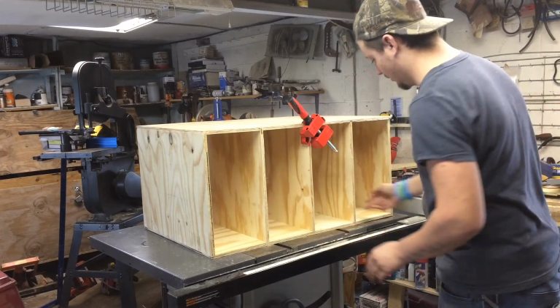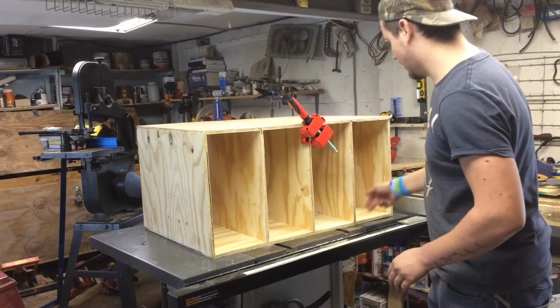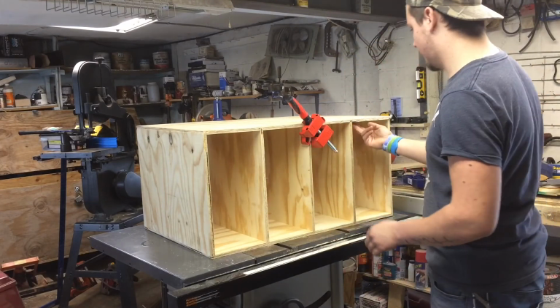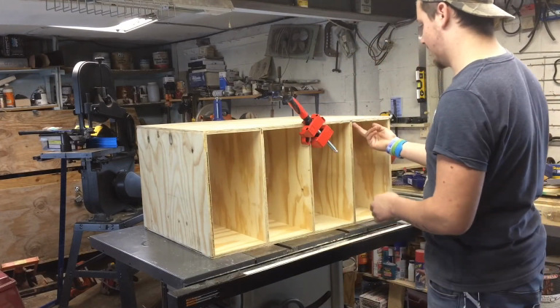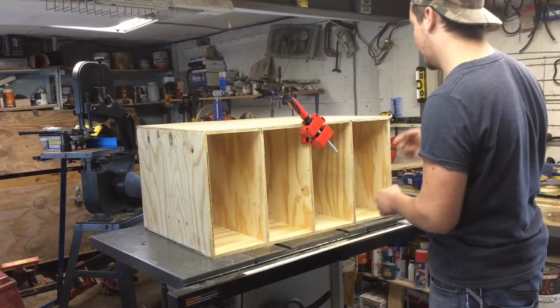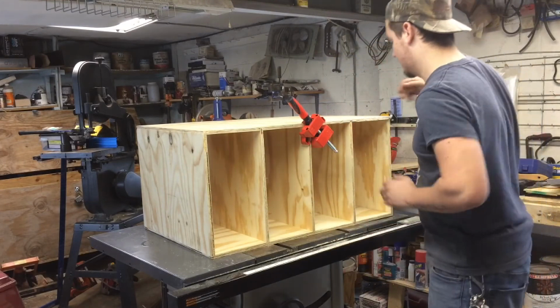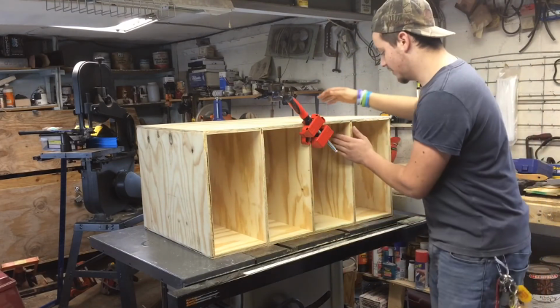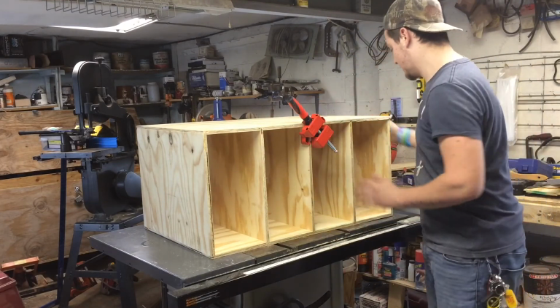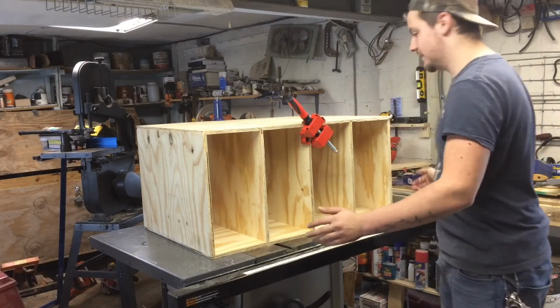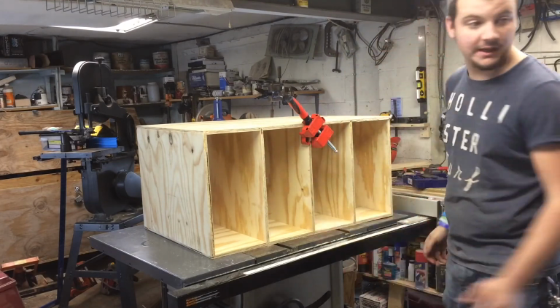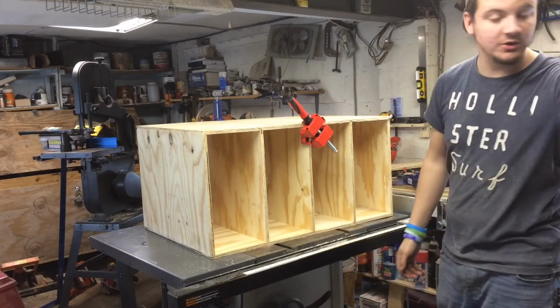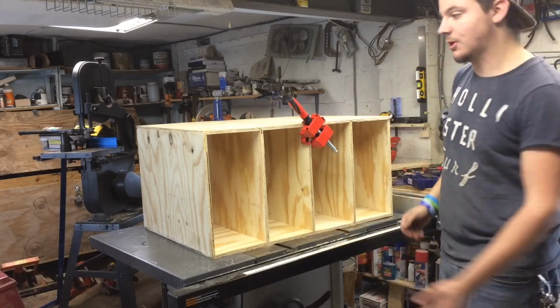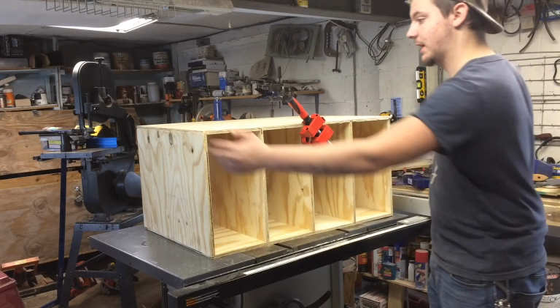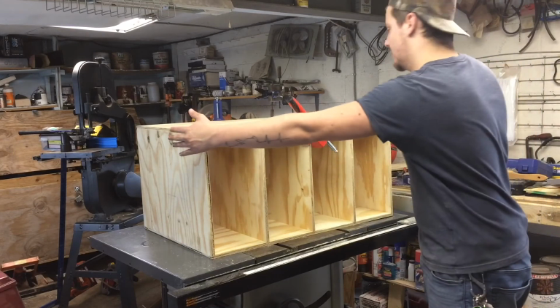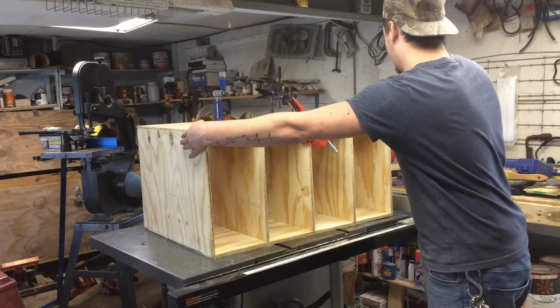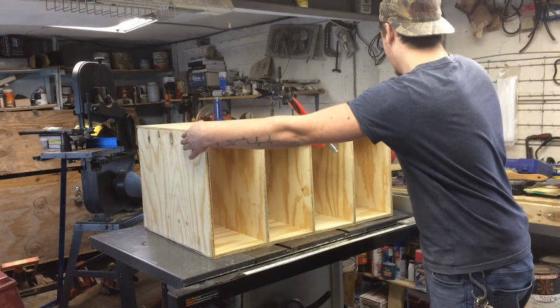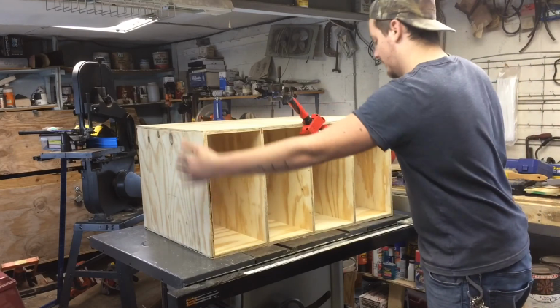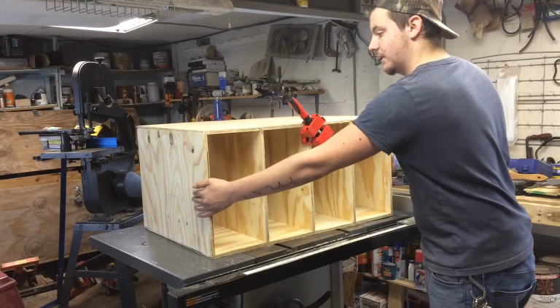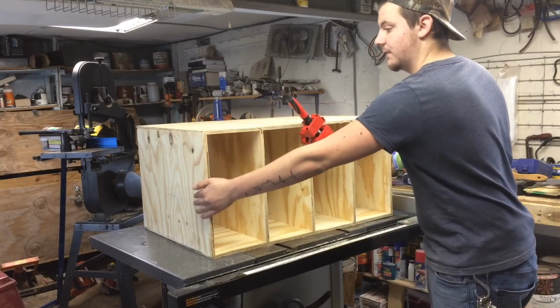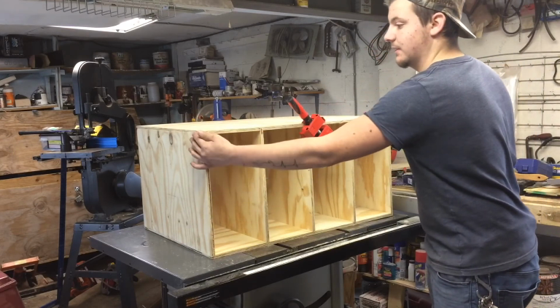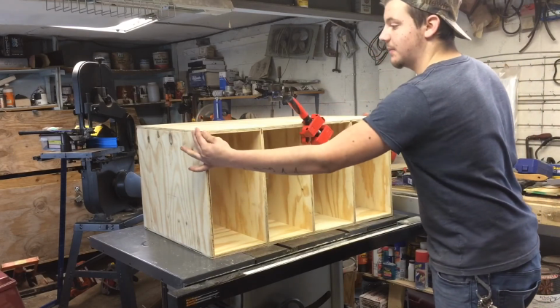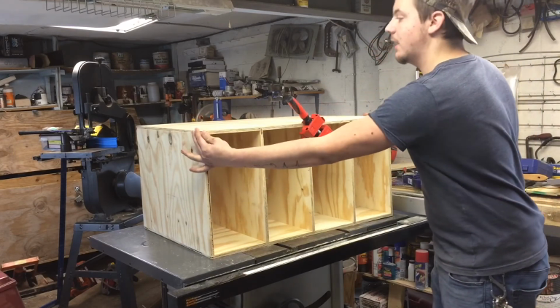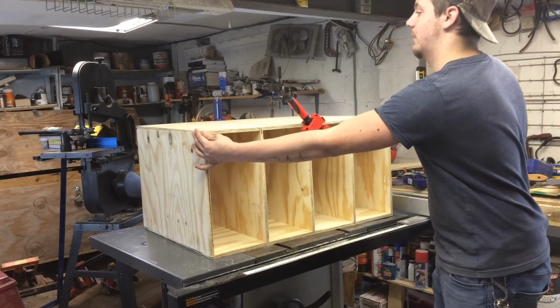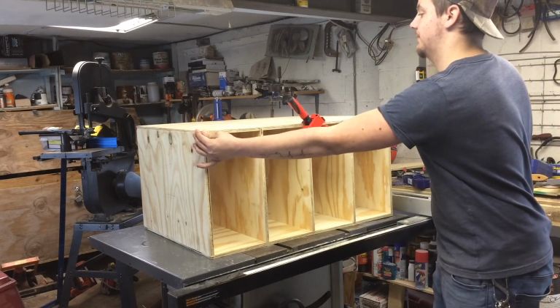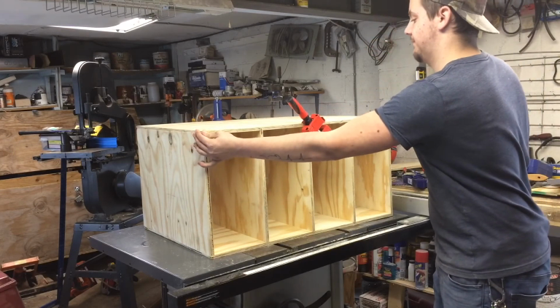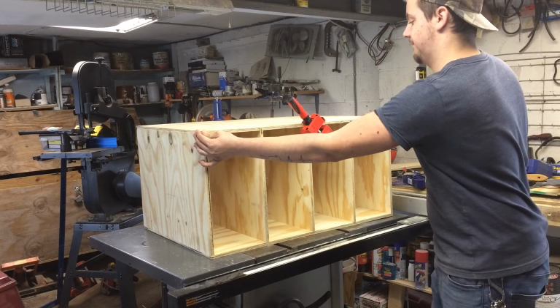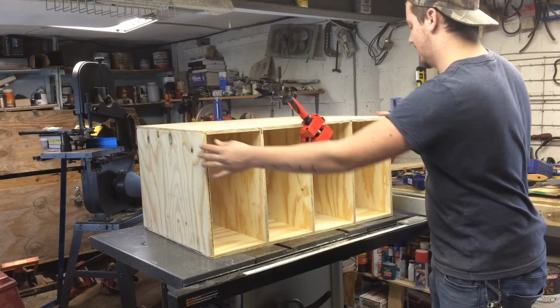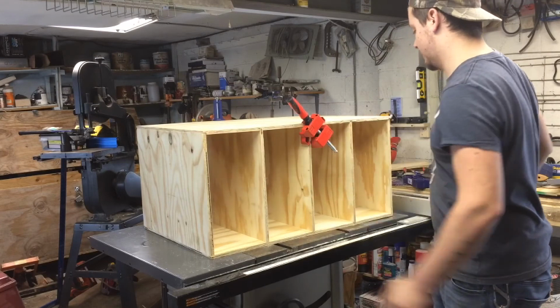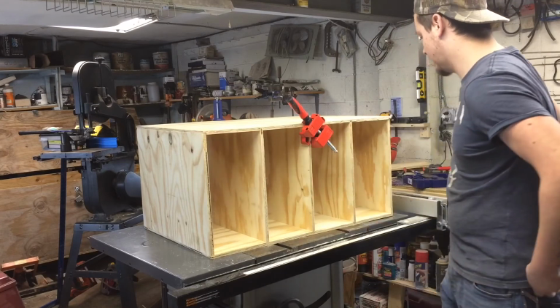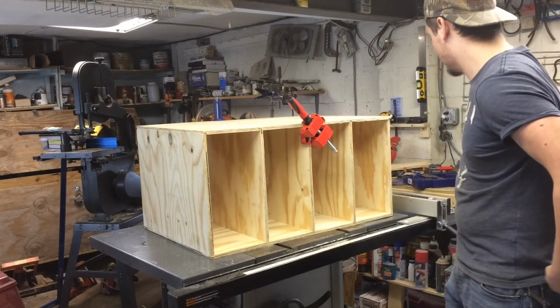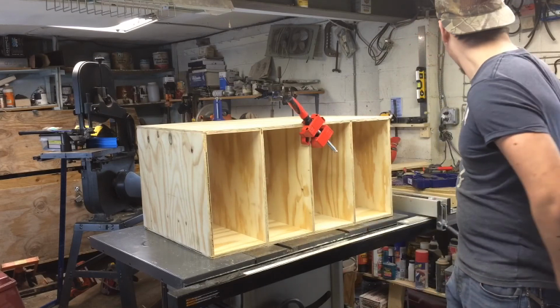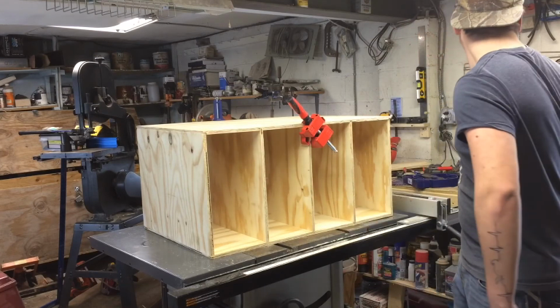I run glue on the top and bottom of the dados, push the sides in, then use some bar clamps to clamp the top and bottom on. Then just check for square on everything.